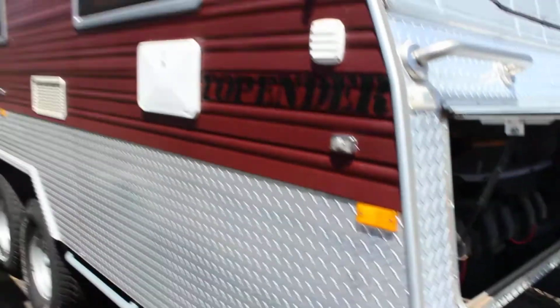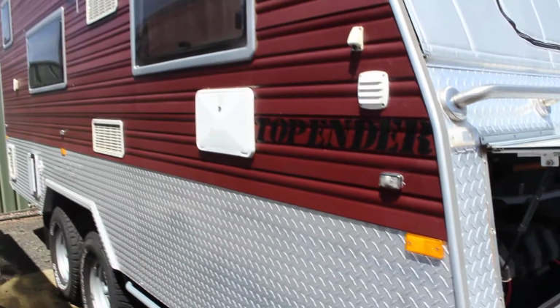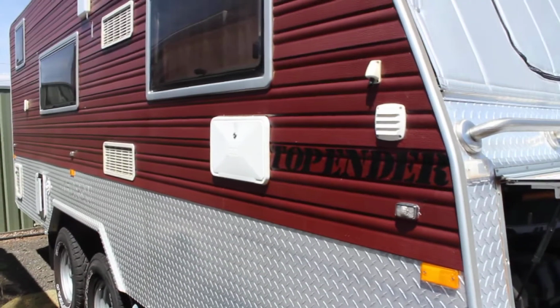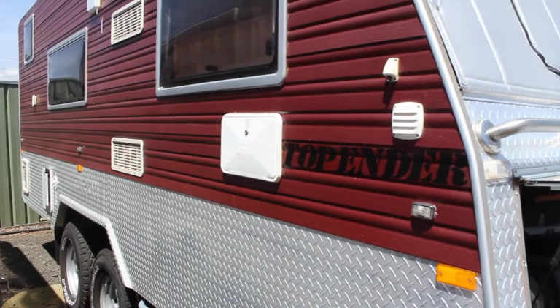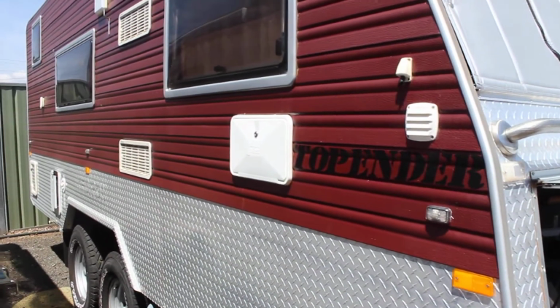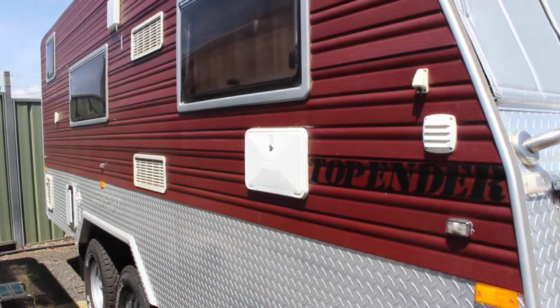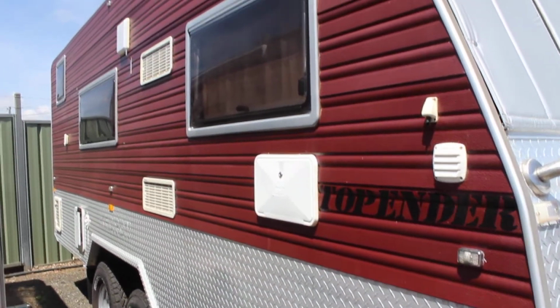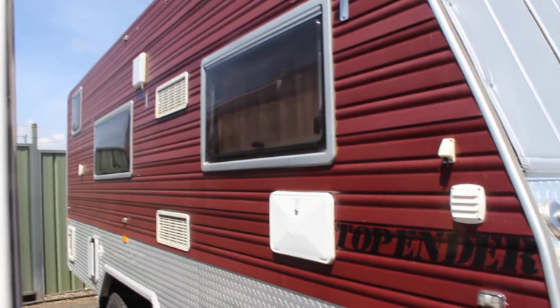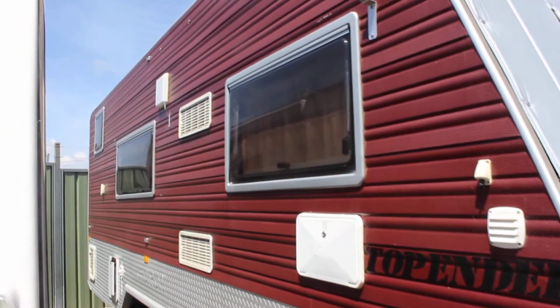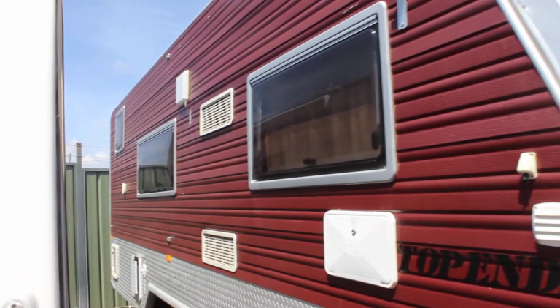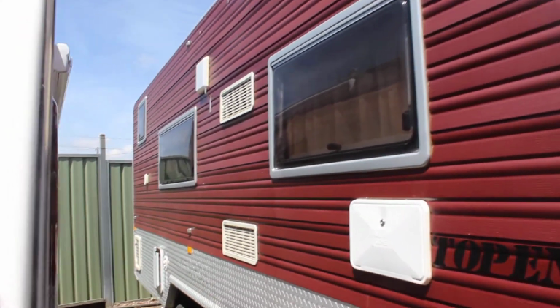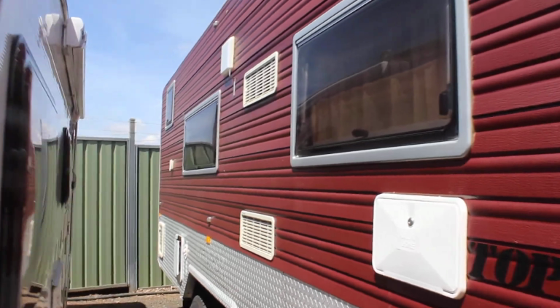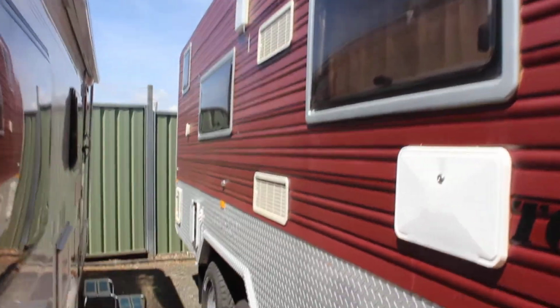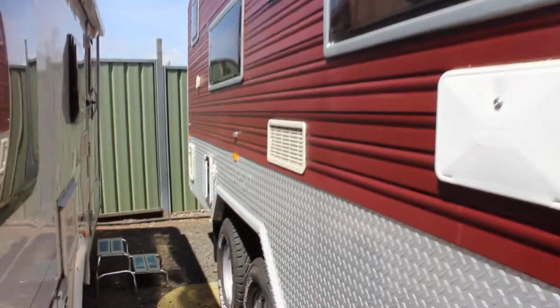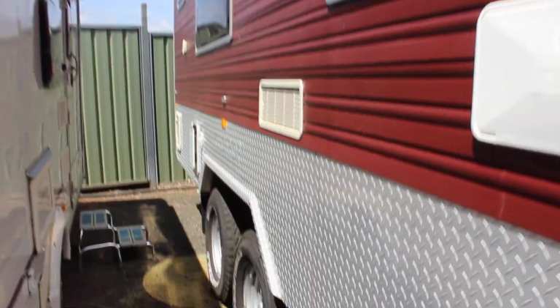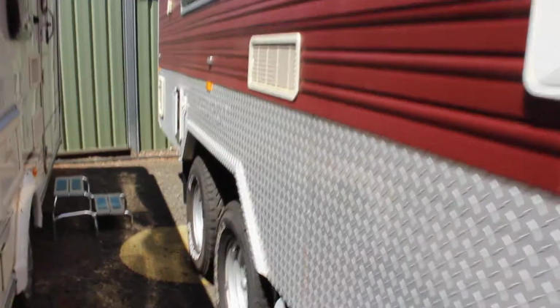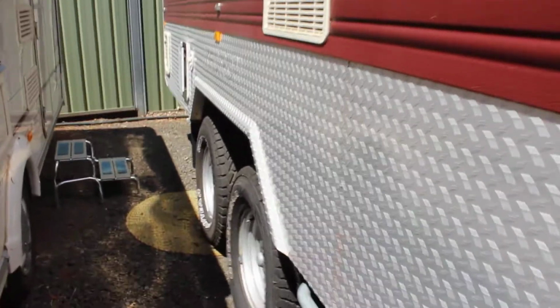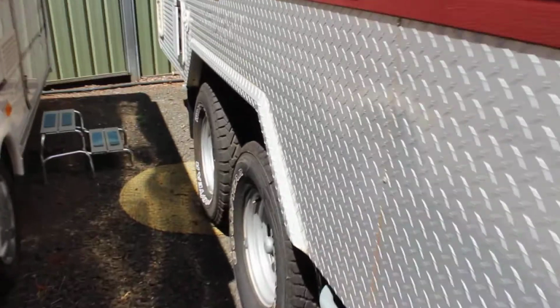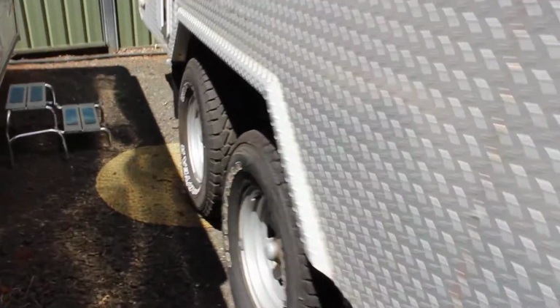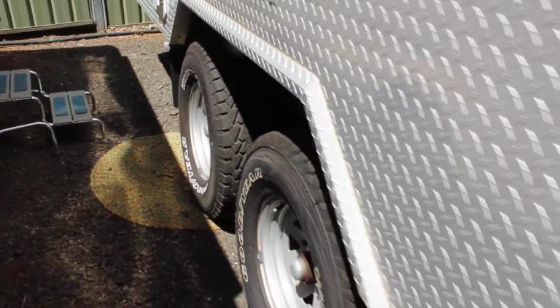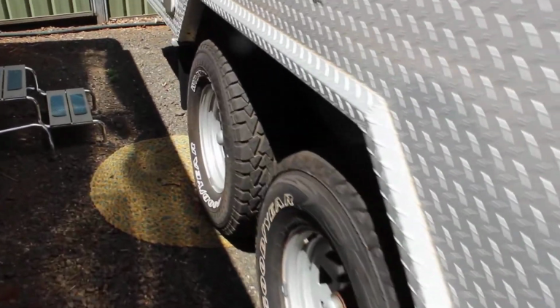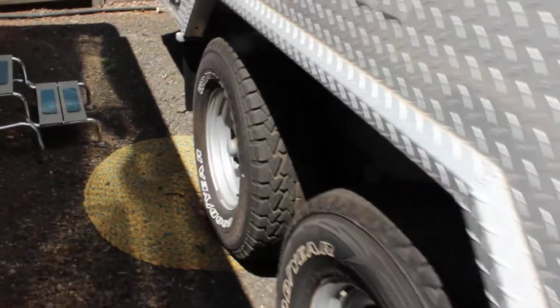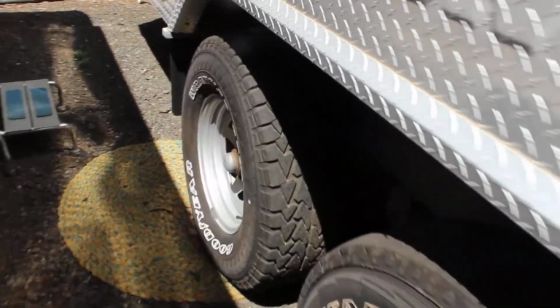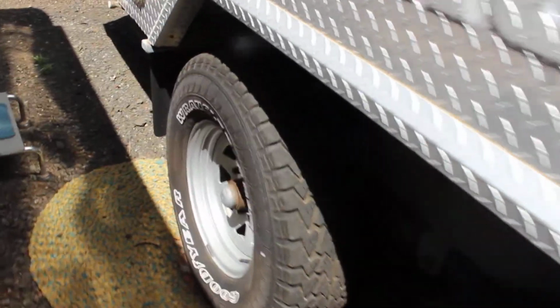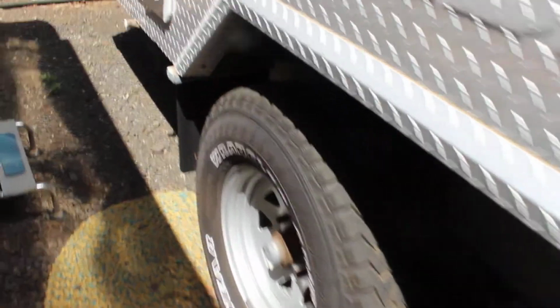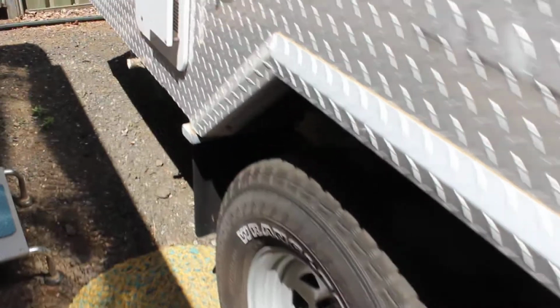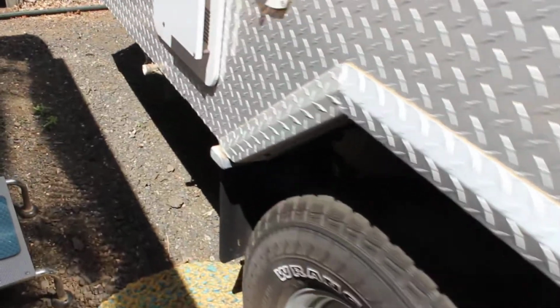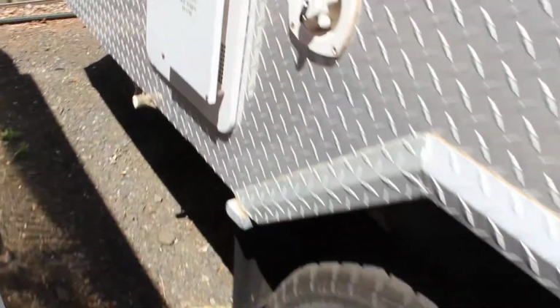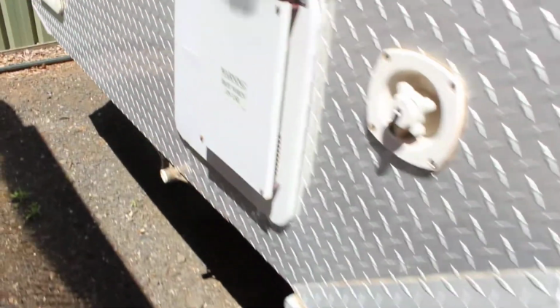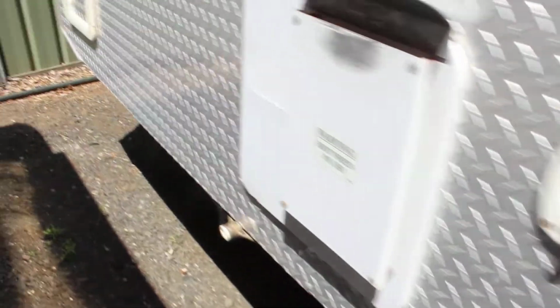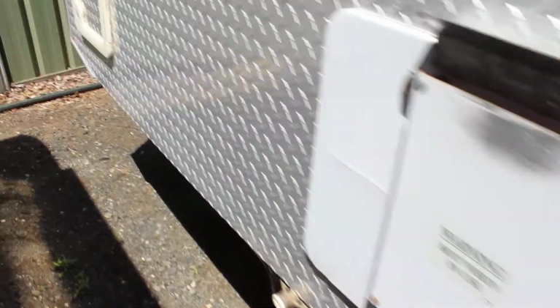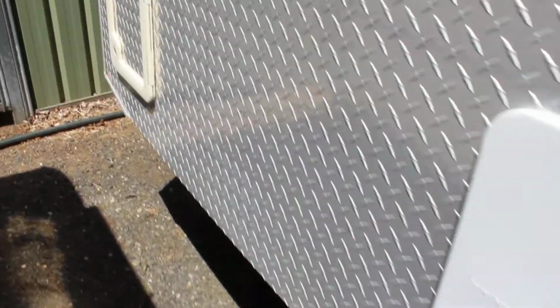Running down the side you can see there it's got an external shower and another light on this side. There's checker plate mudguards and the whole water system there.